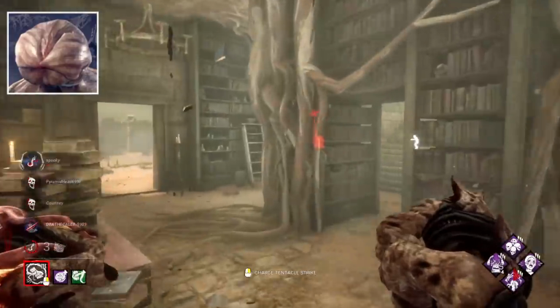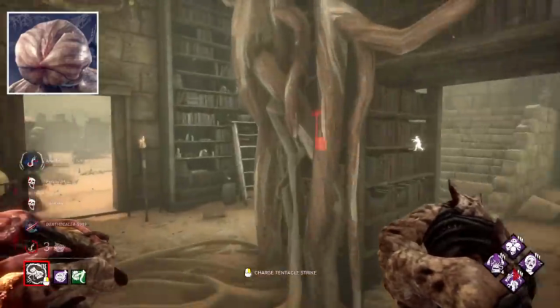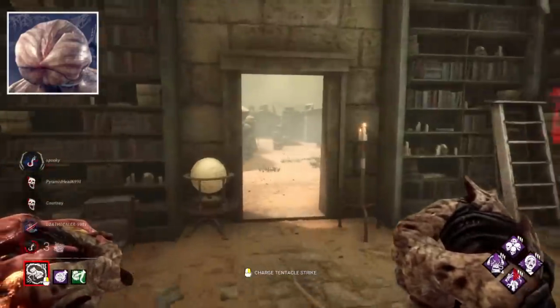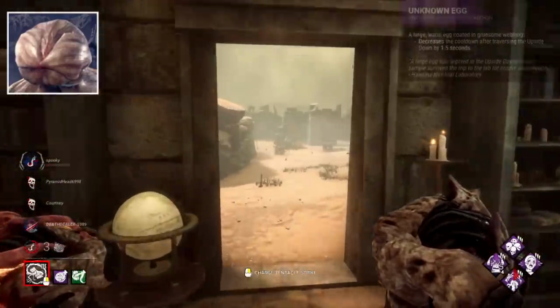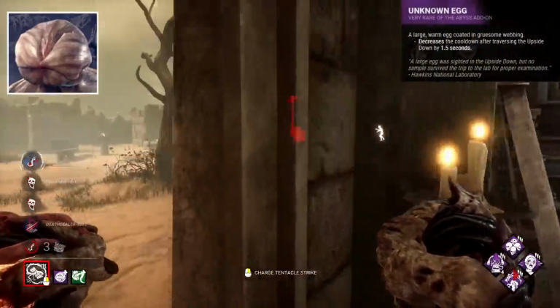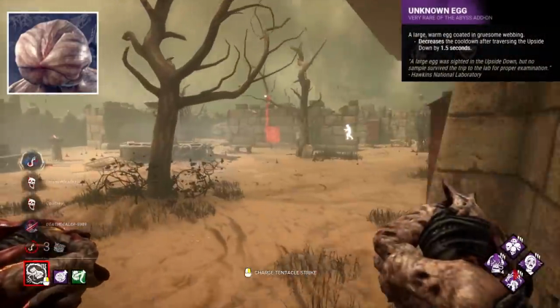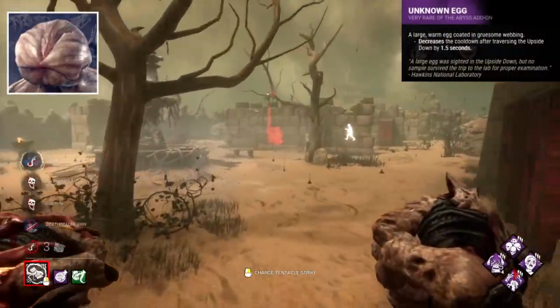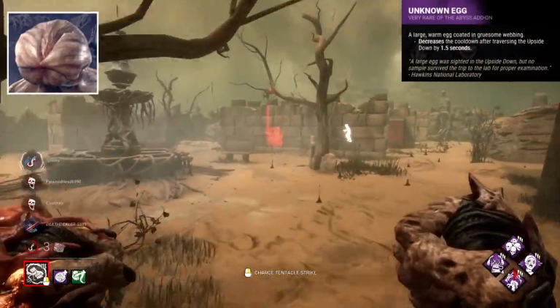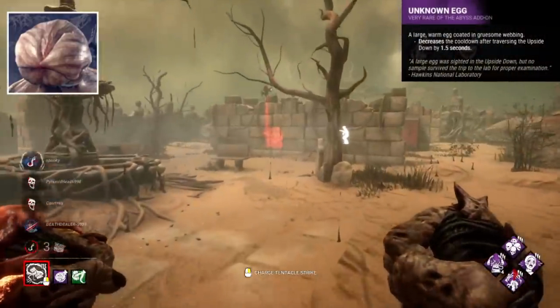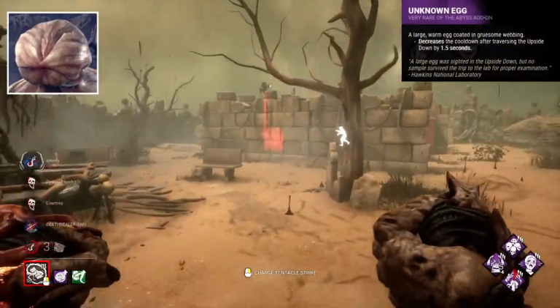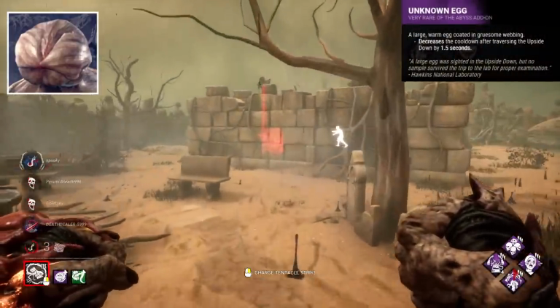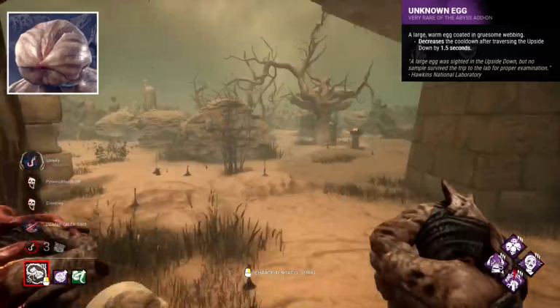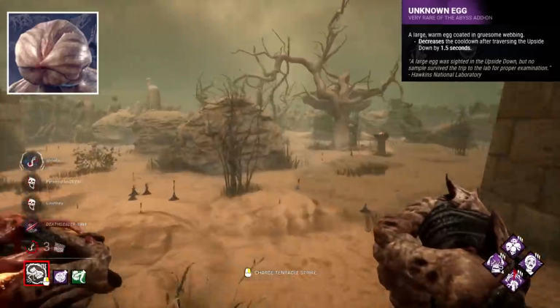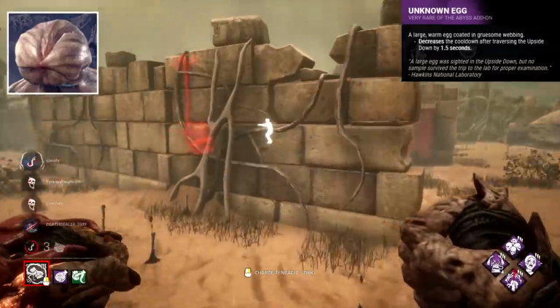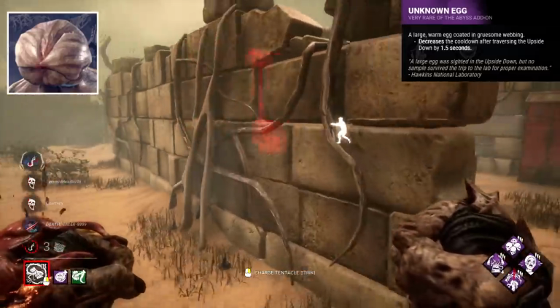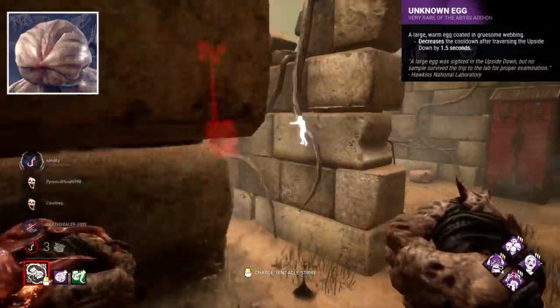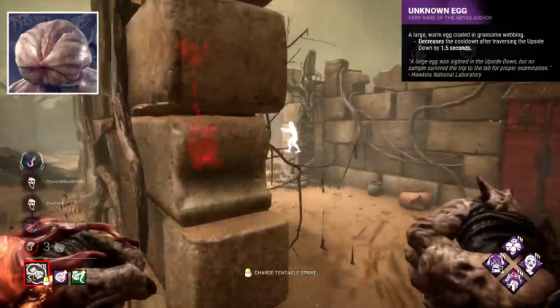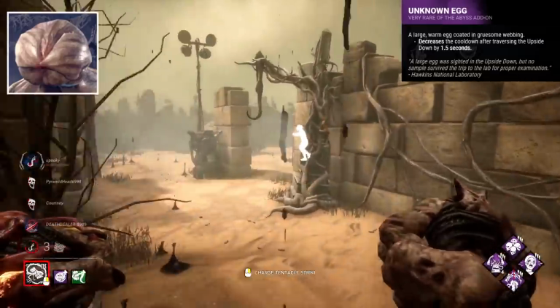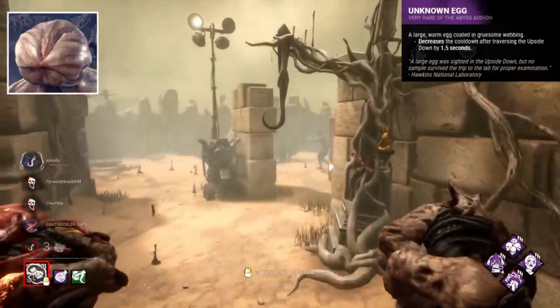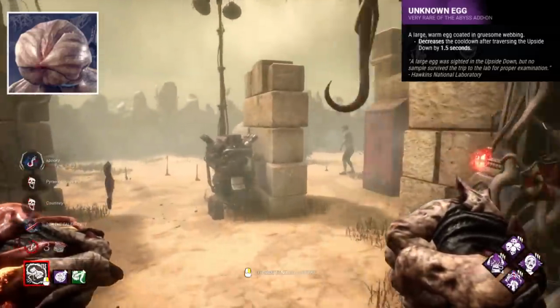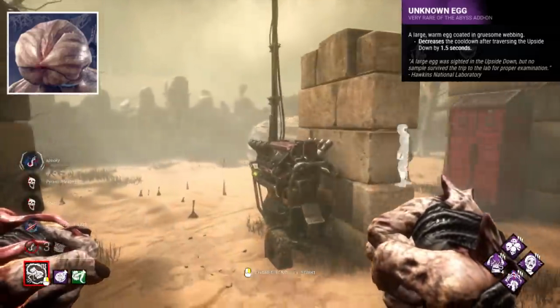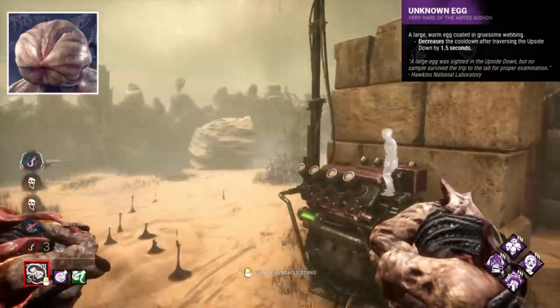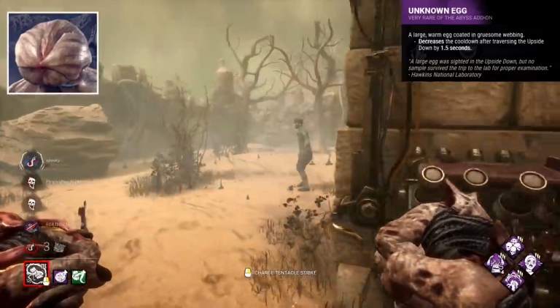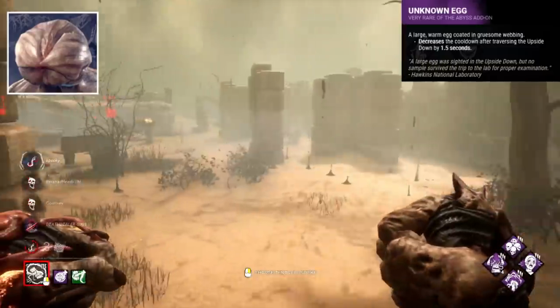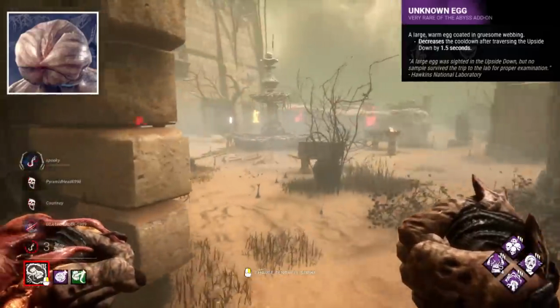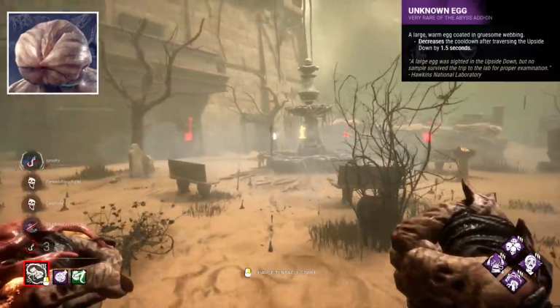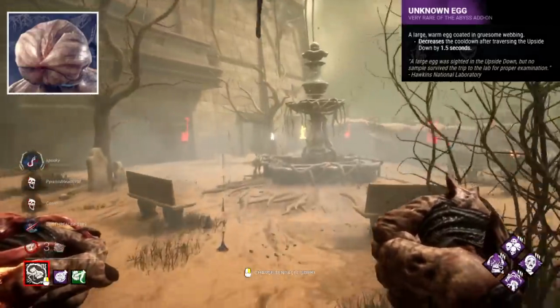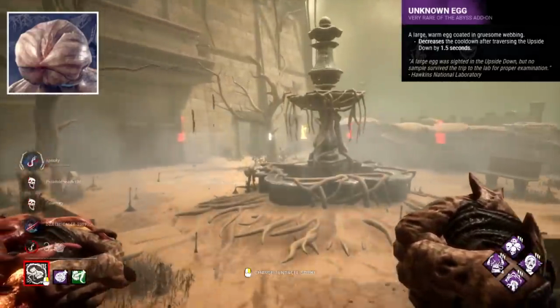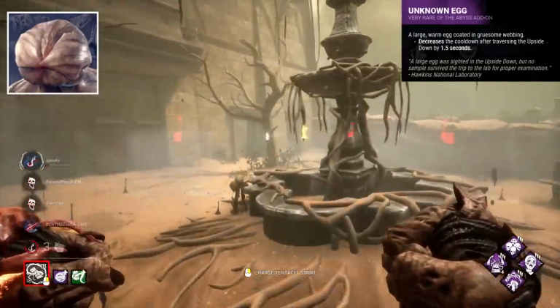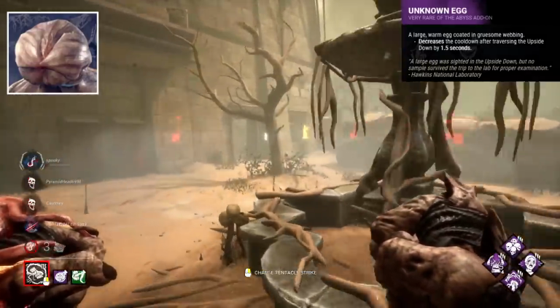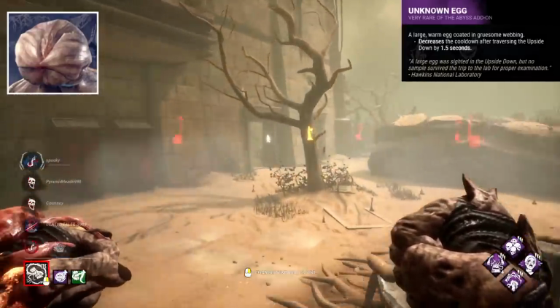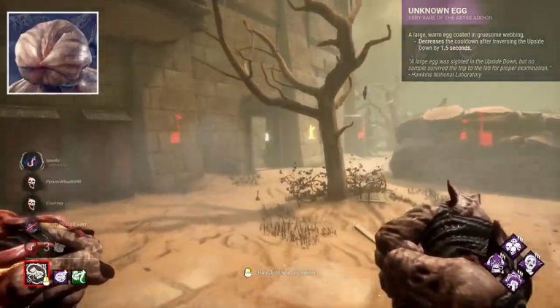Its worst add-on is Unknown Egg, which recovers your teleport power 1.5 seconds quicker. This is simply ineffective and so strange for its rarity. You're probably never going to be teleporting that much, especially back to back.